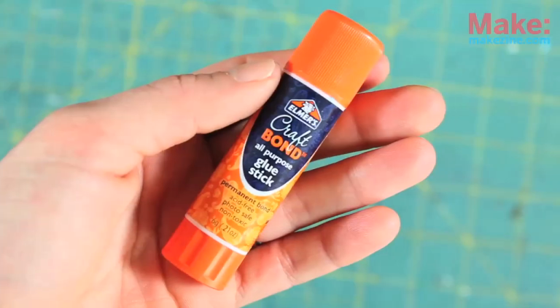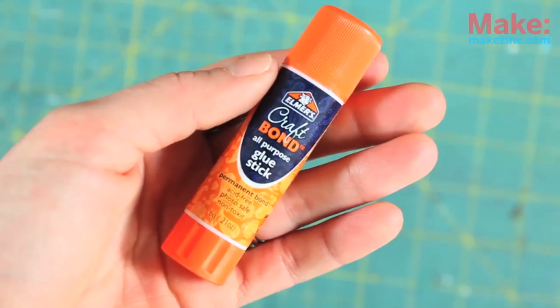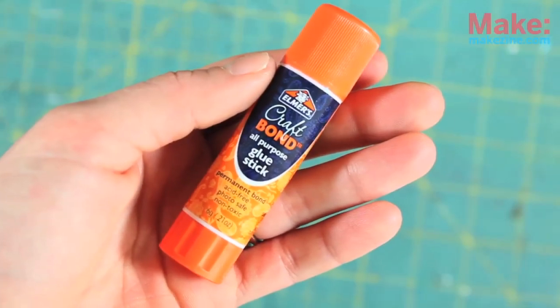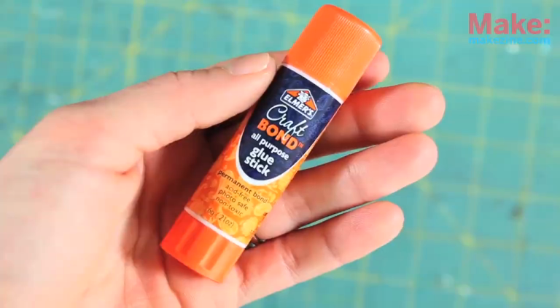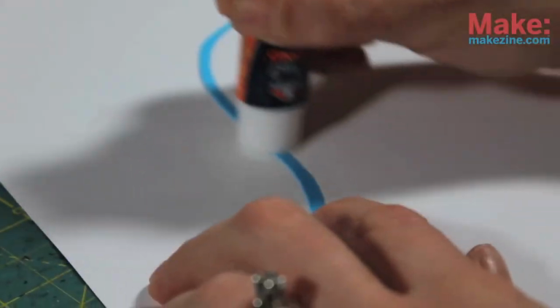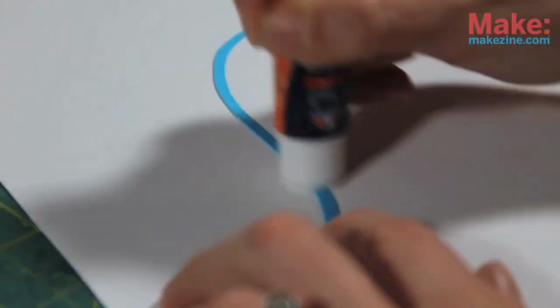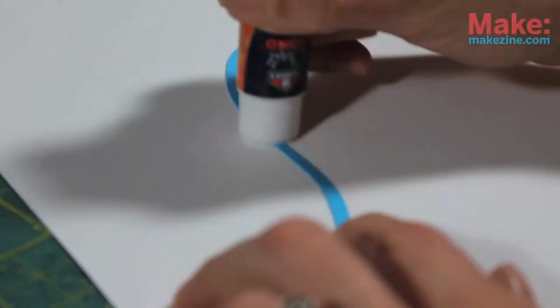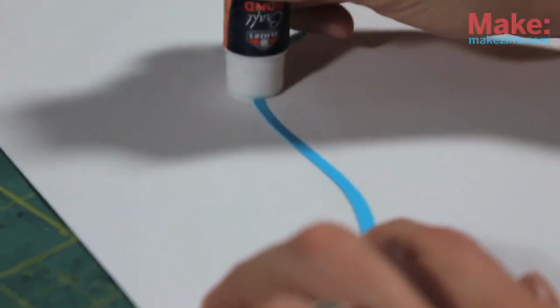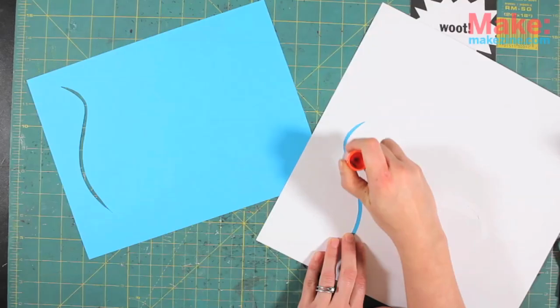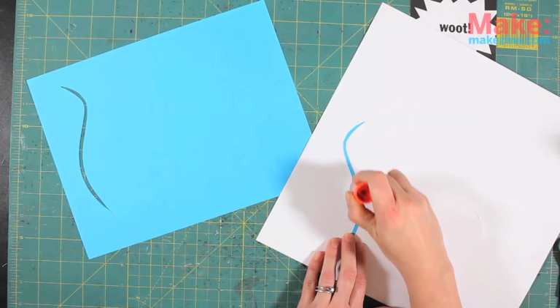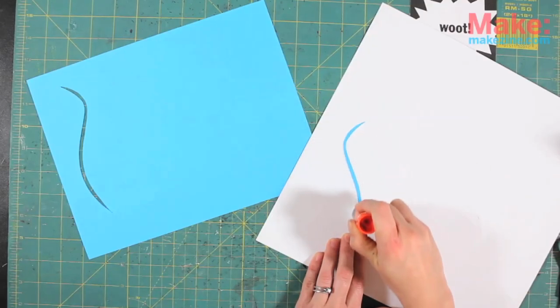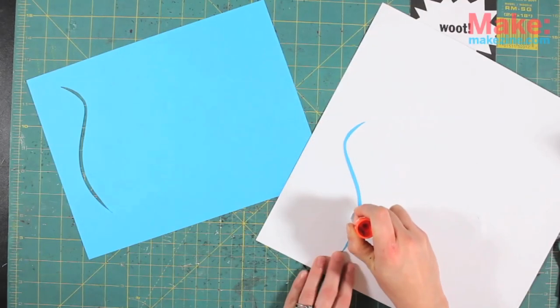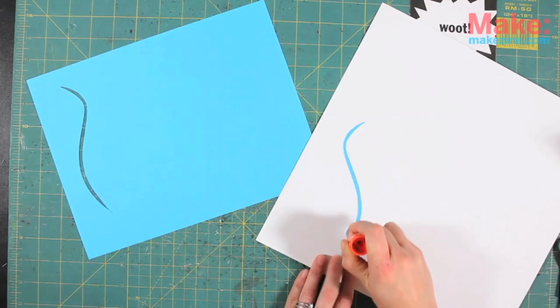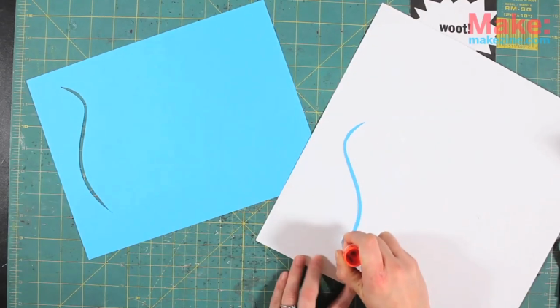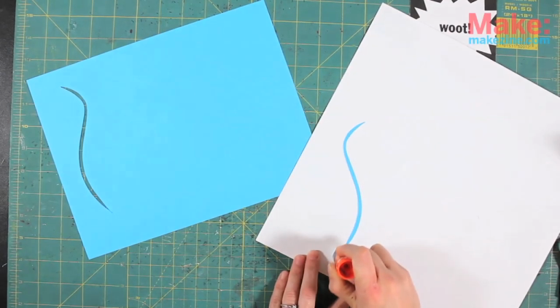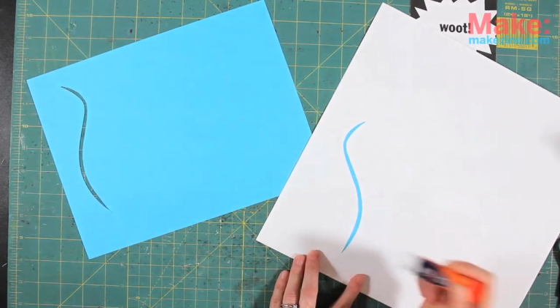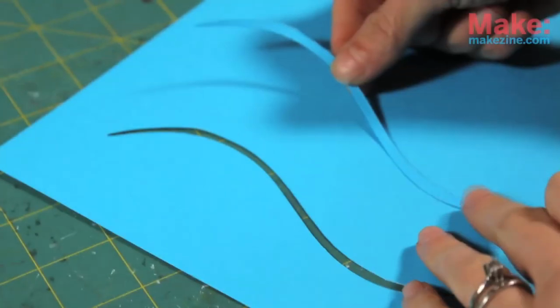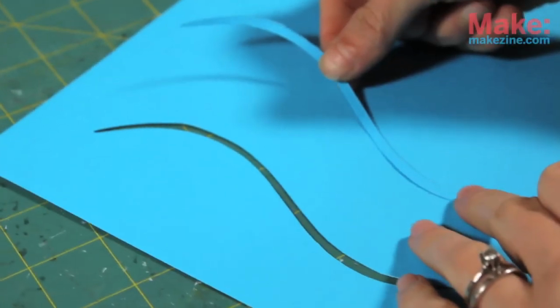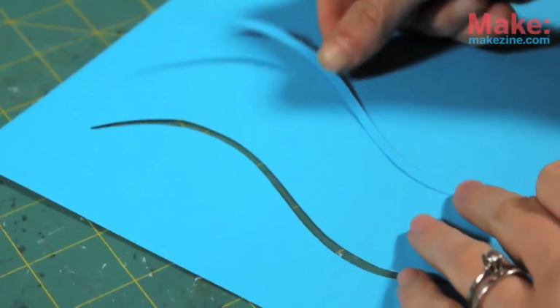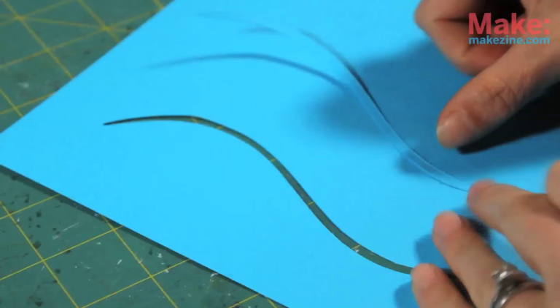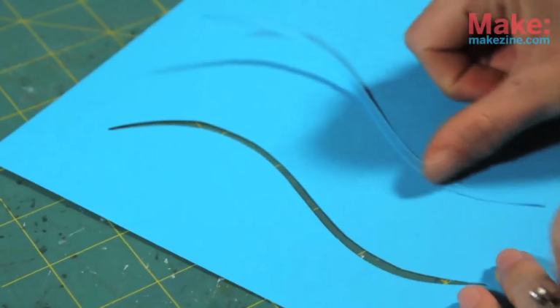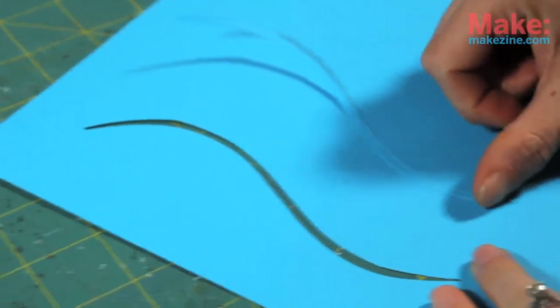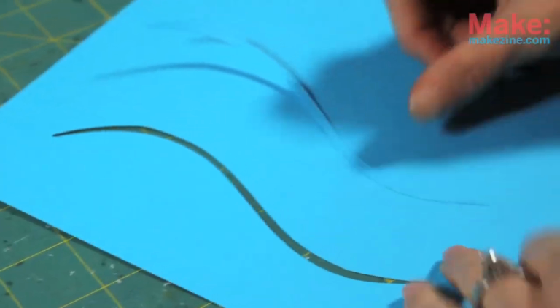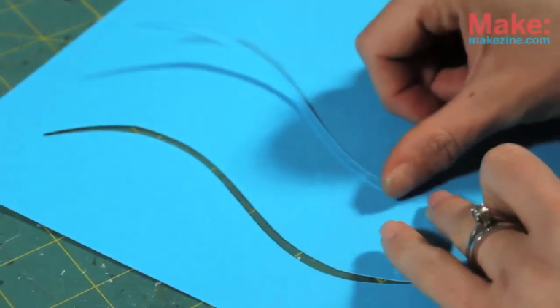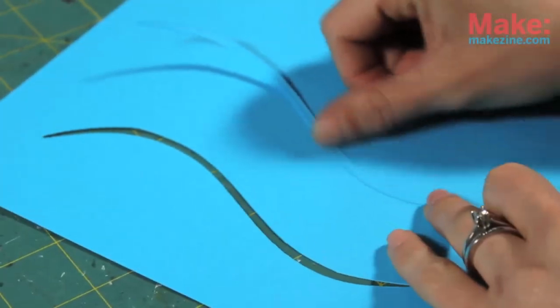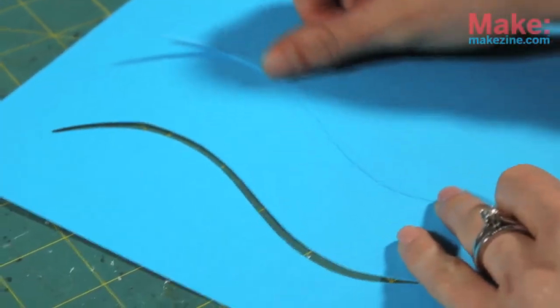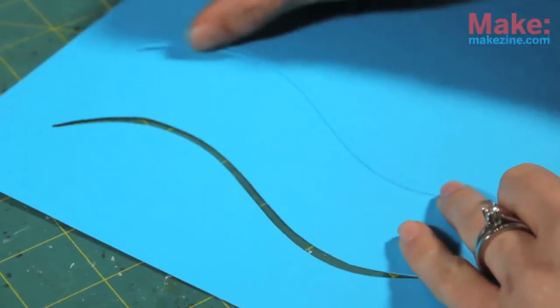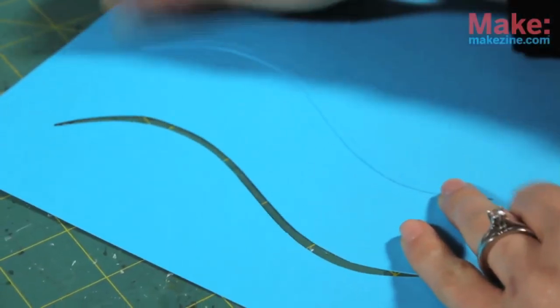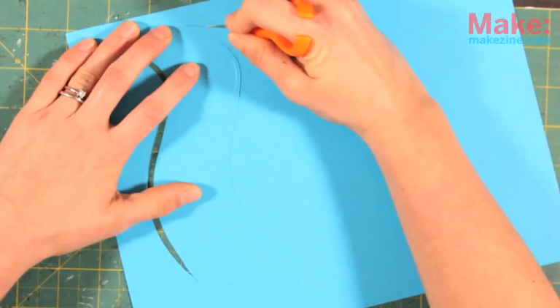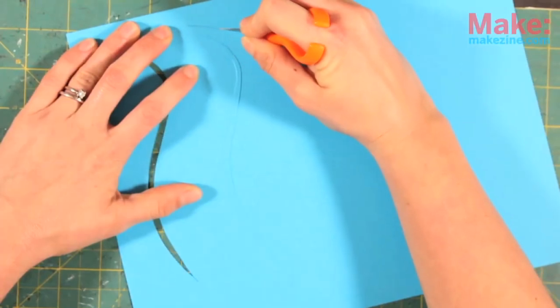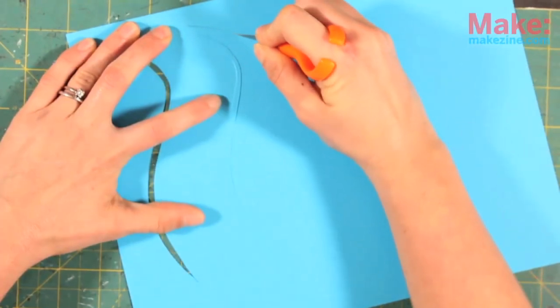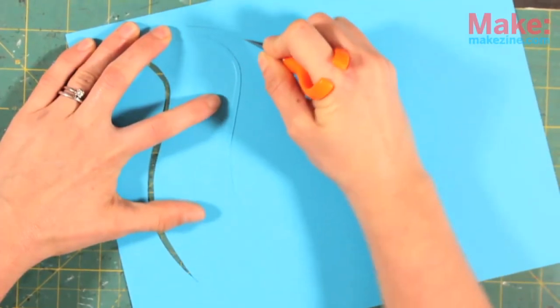Now use your fancy craft bond glue stick and apply glue to one side of the S, then stick it right back onto the paper. Use that S as a guide for cutting a larger S-shape around it.